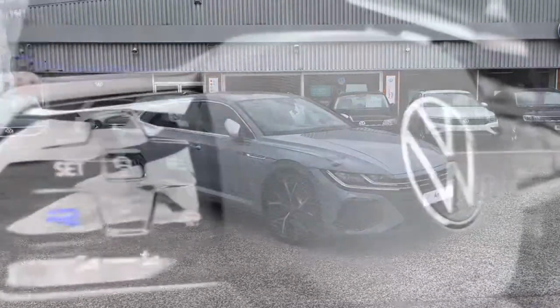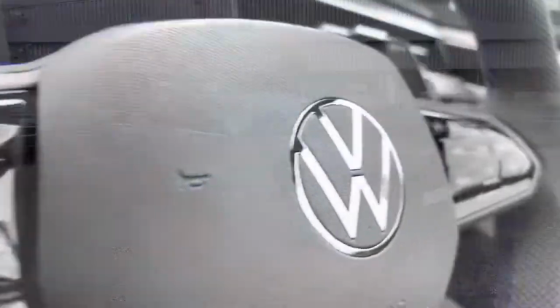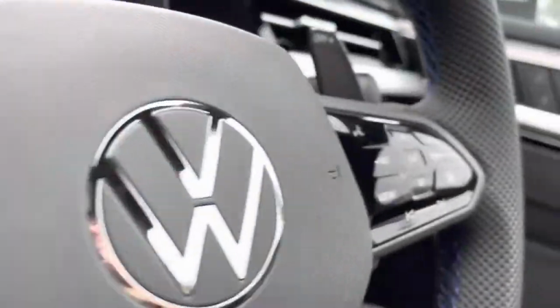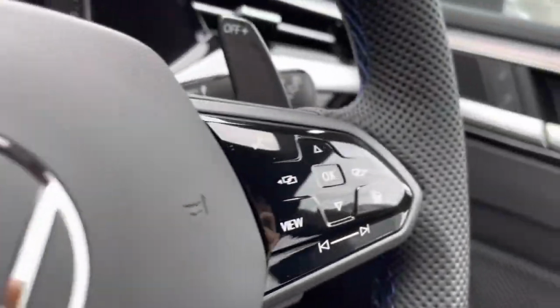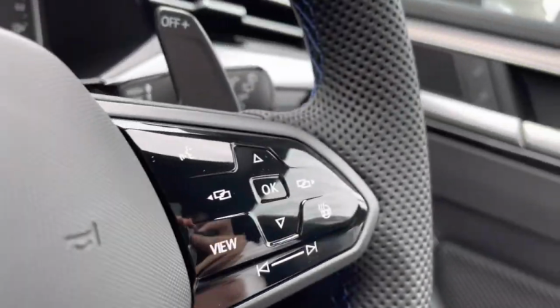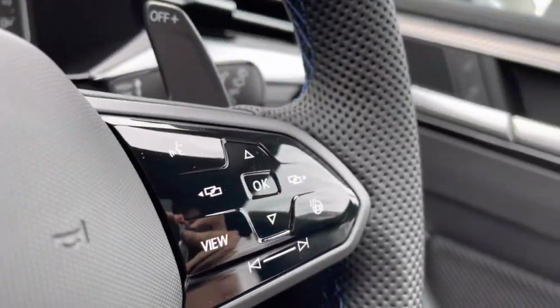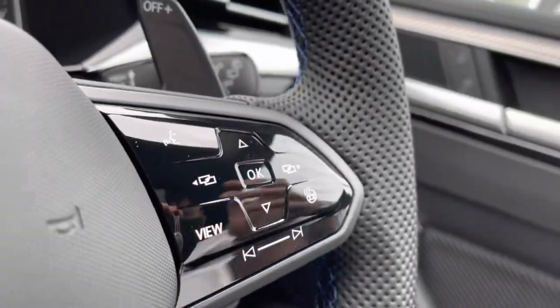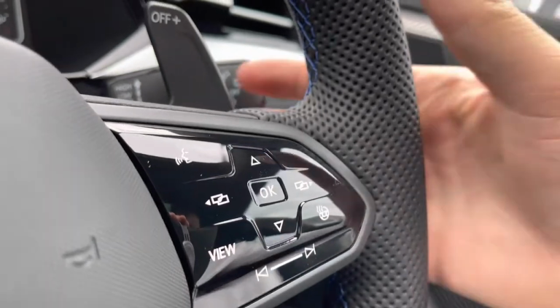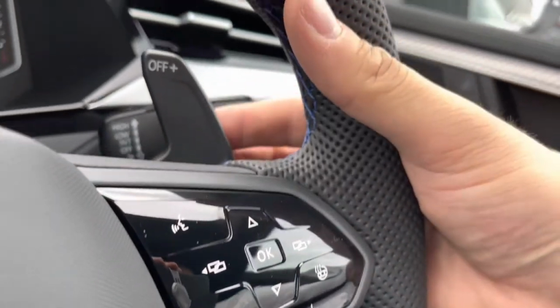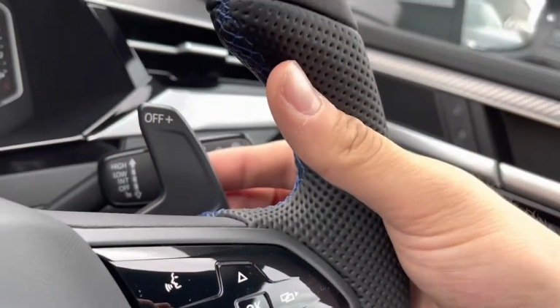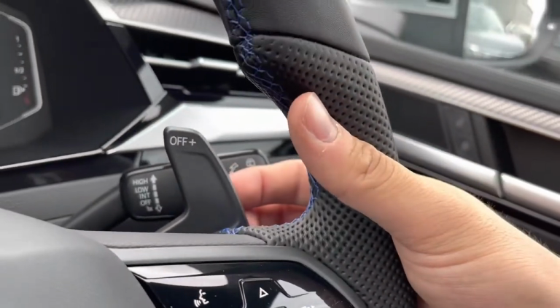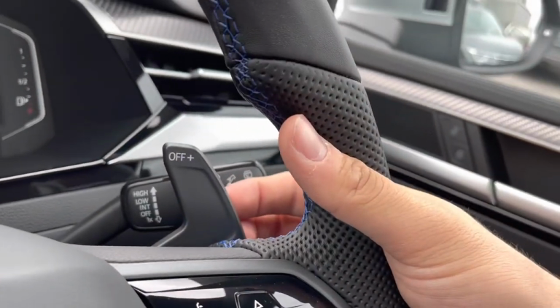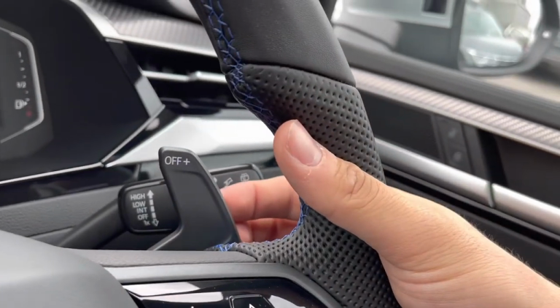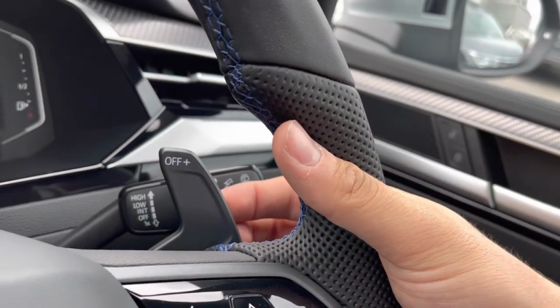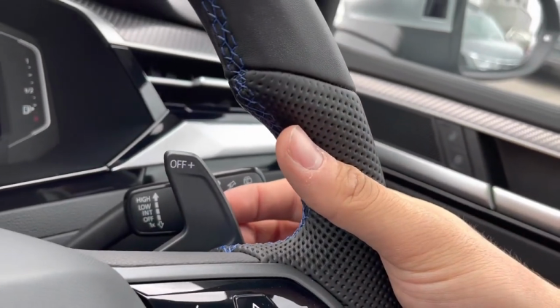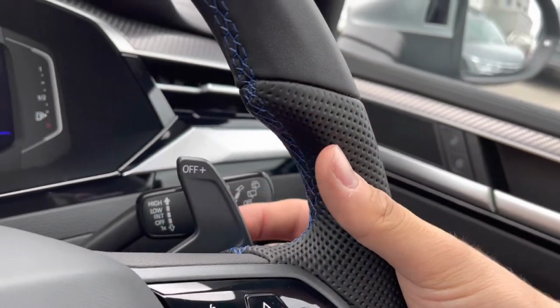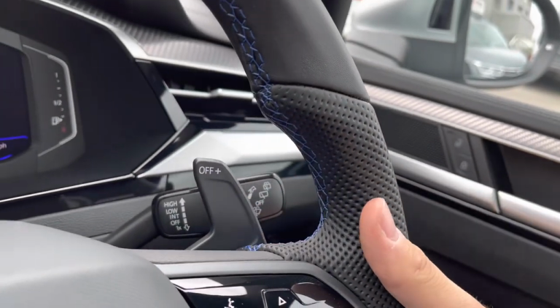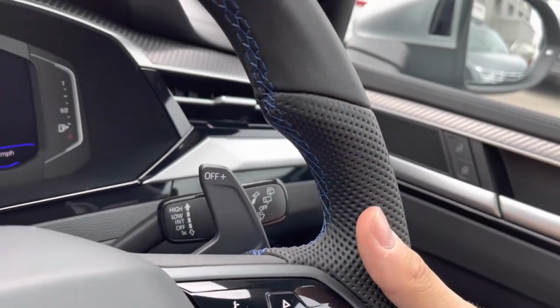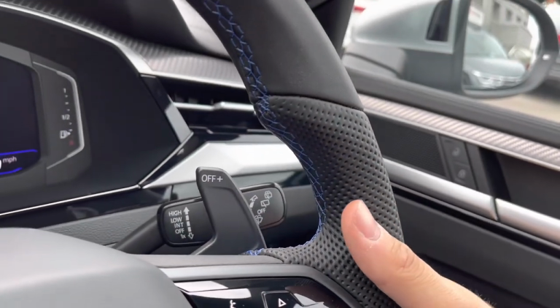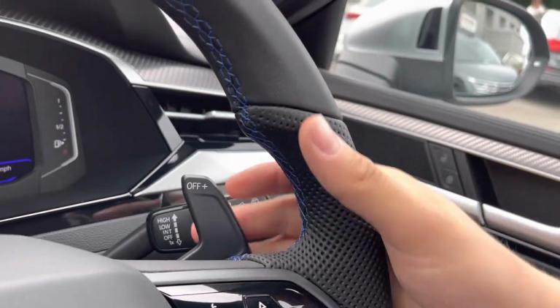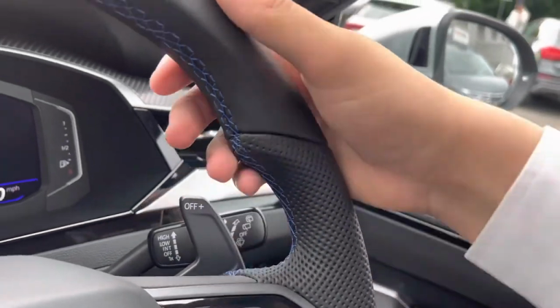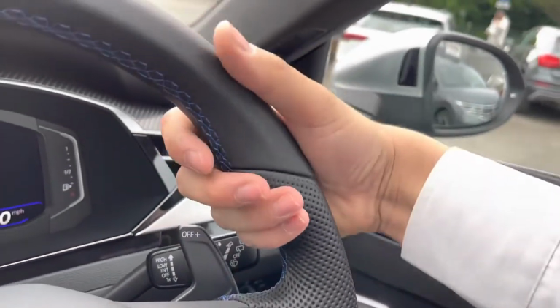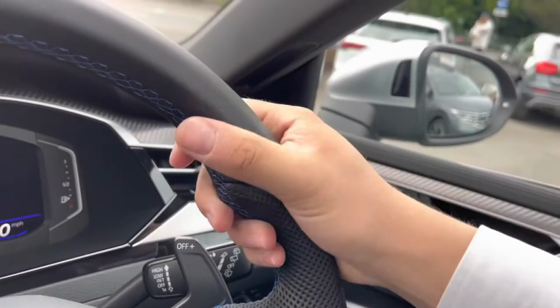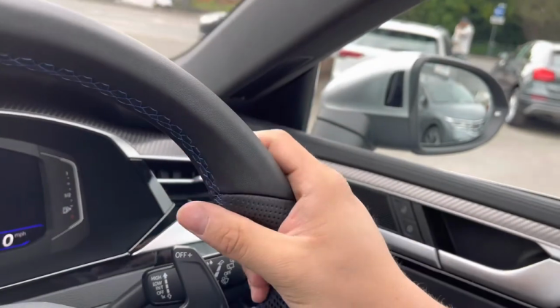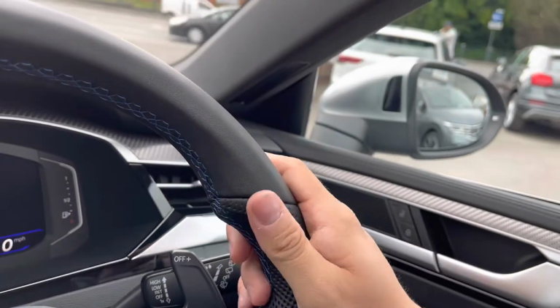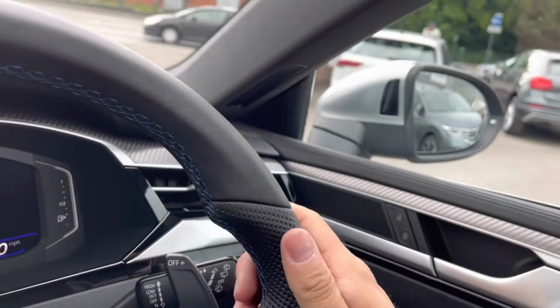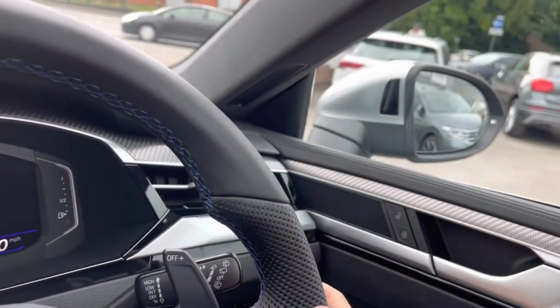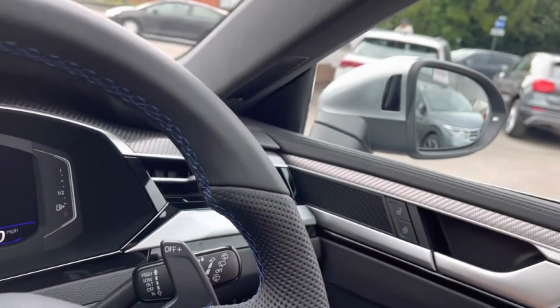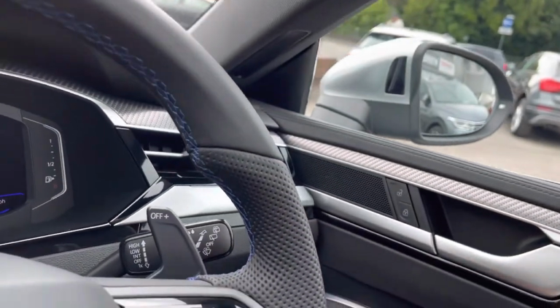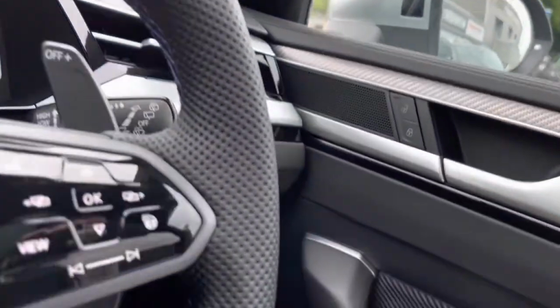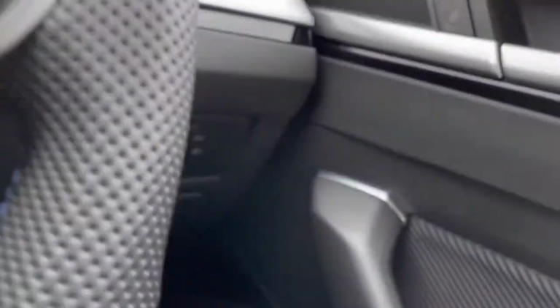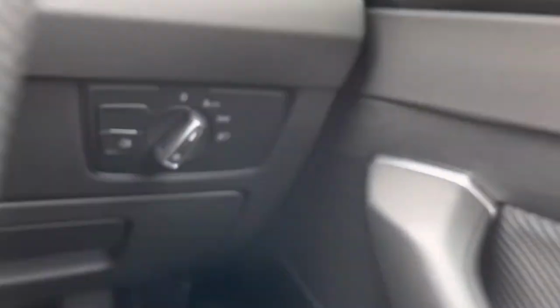As we make our way inside the car, the multifunction steering wheel comes with the sporty DSG shift paddles for manual gear changing, and as you can see, the steering wheel offers a chunkier grip for a comfortable driving experience.